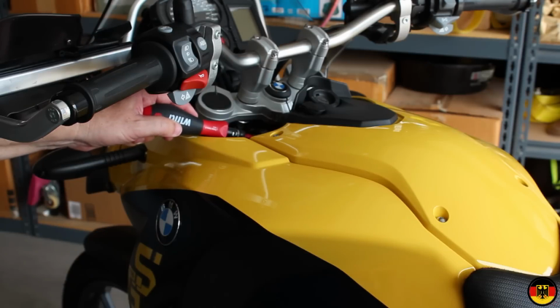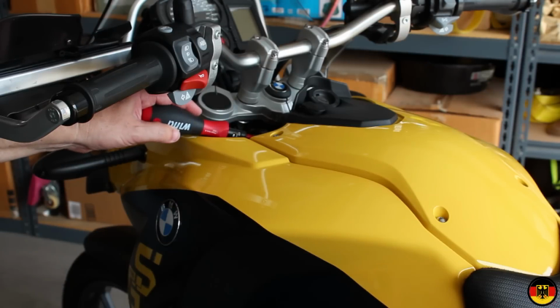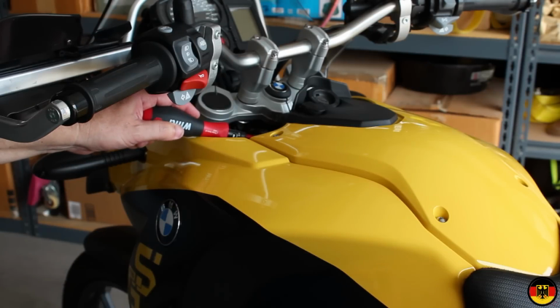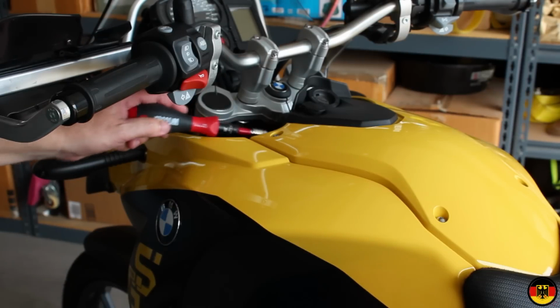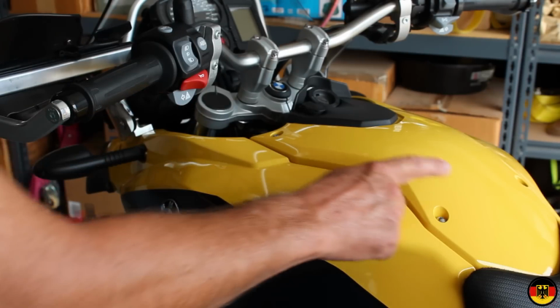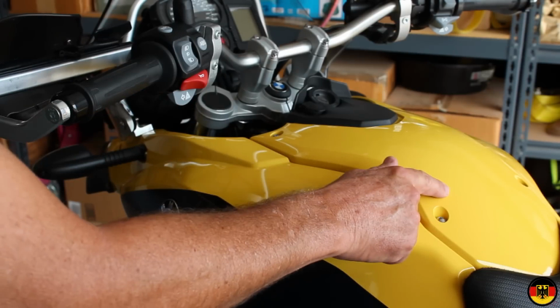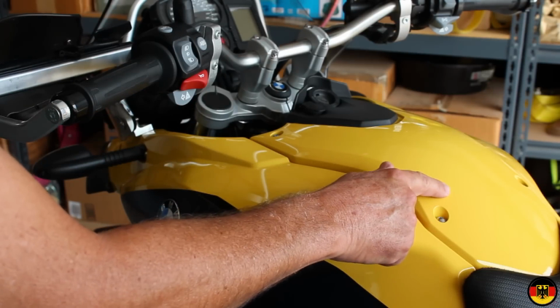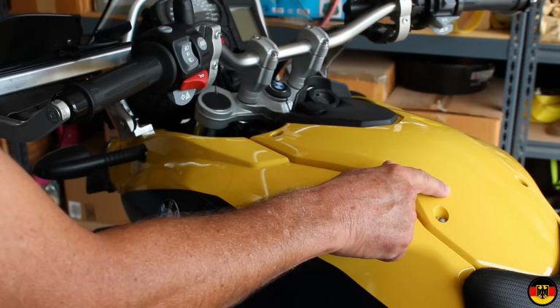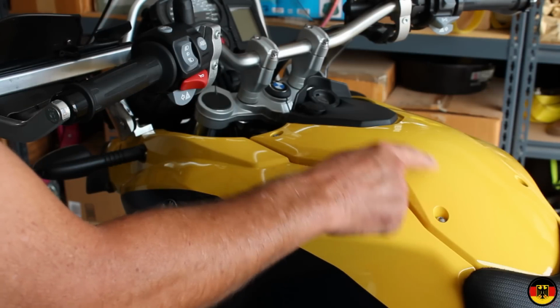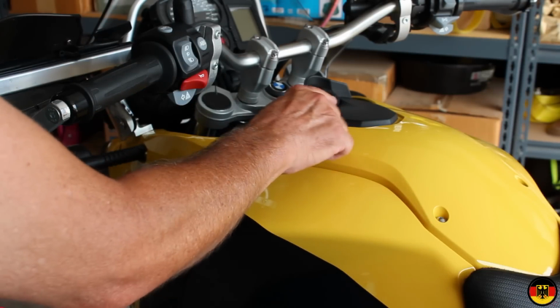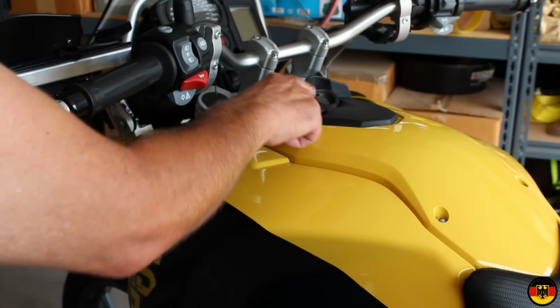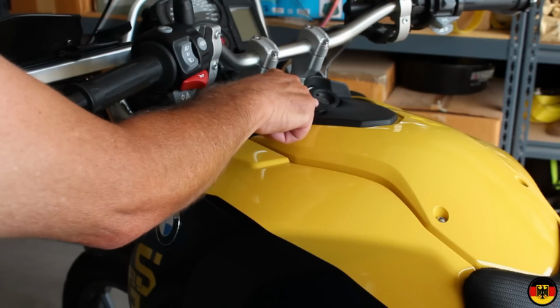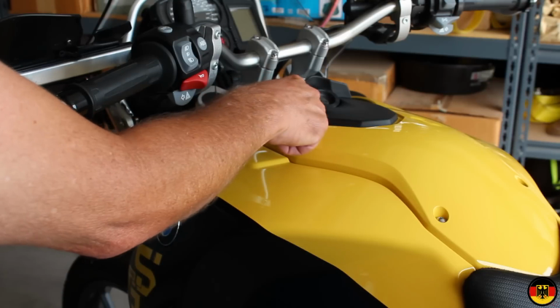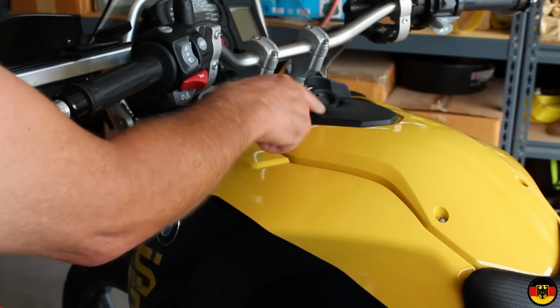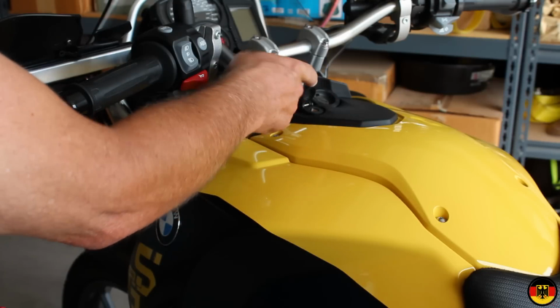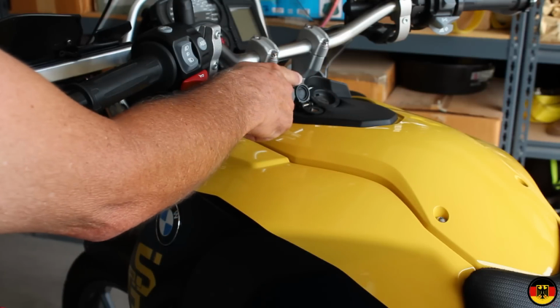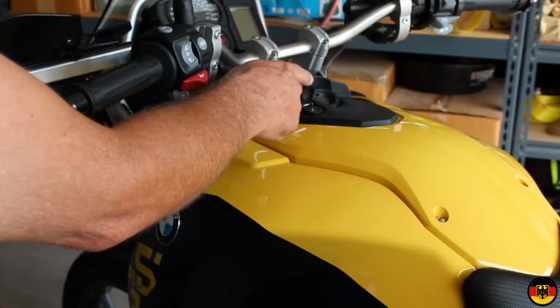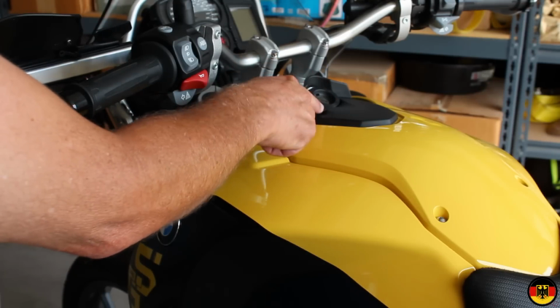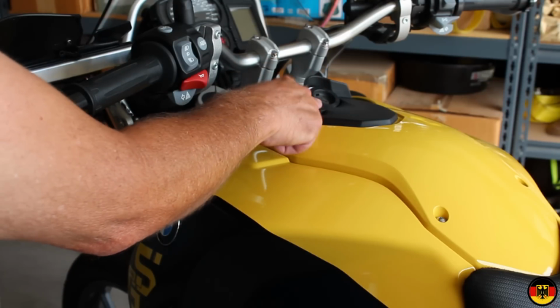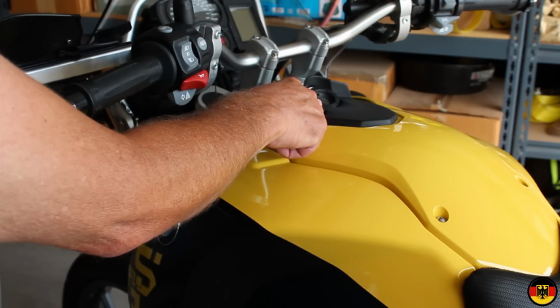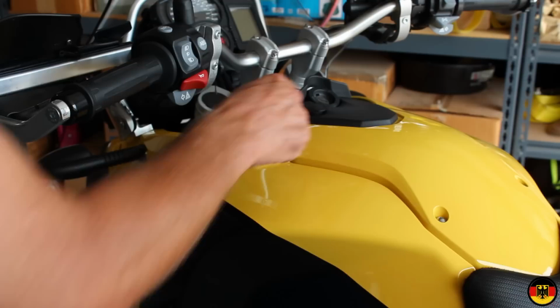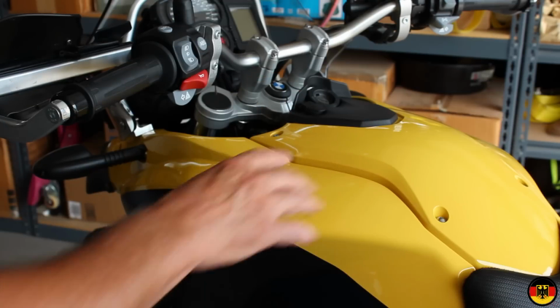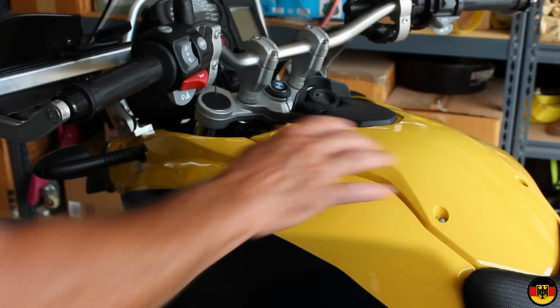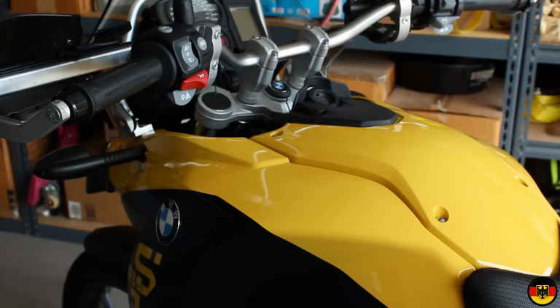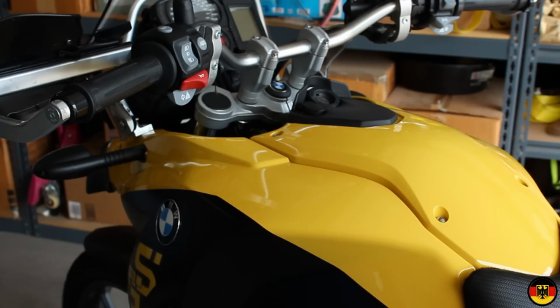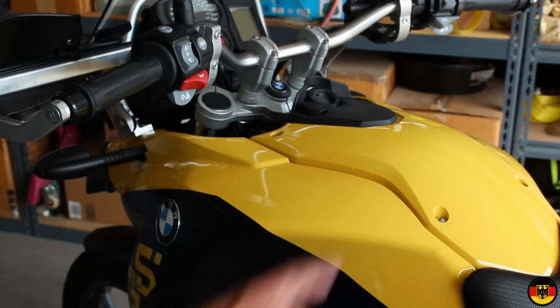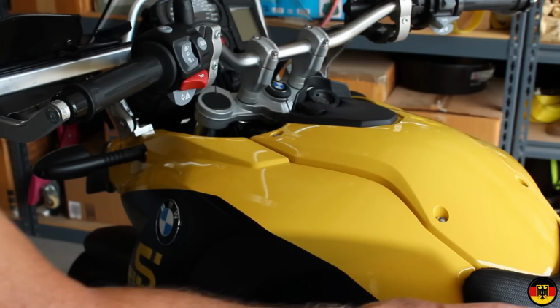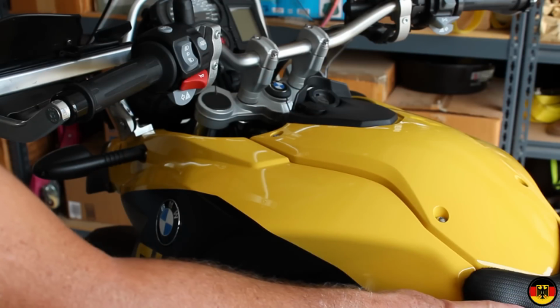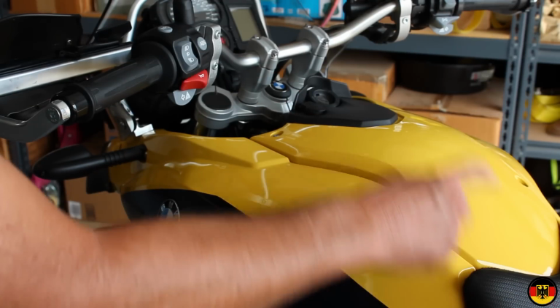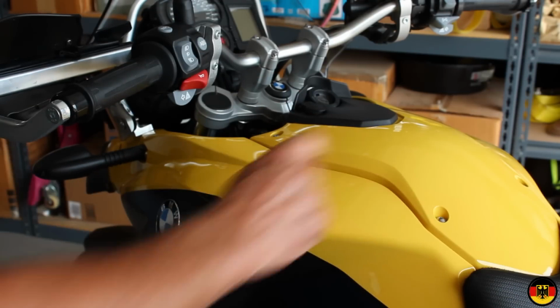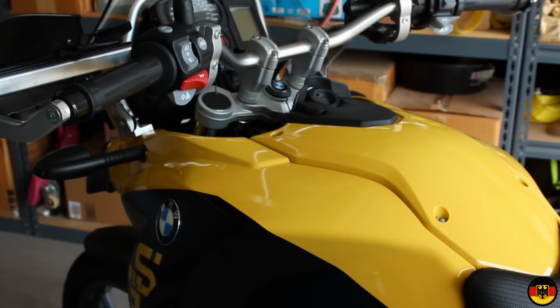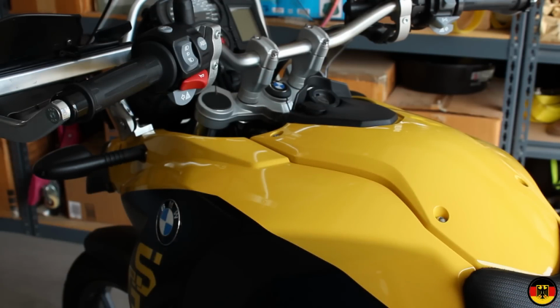When you pull this panel up, you have to be very careful because underneath there's a plug-in for the accessory outlet, and we'll have to take it off separately. Also, first you have to take the seat off to get the panel off.